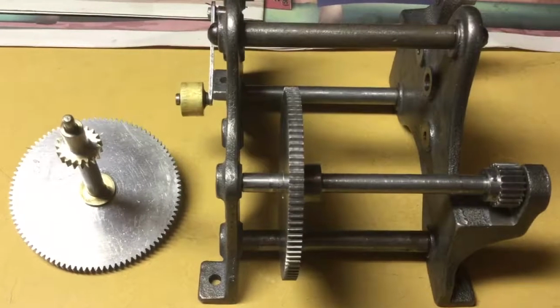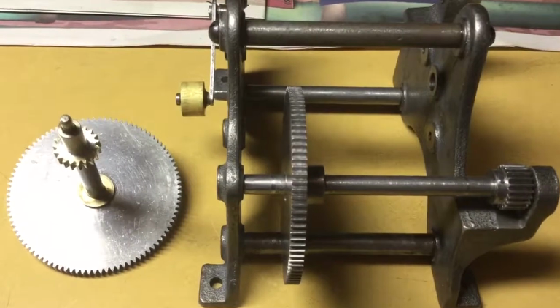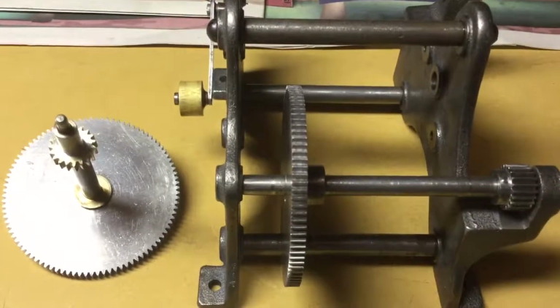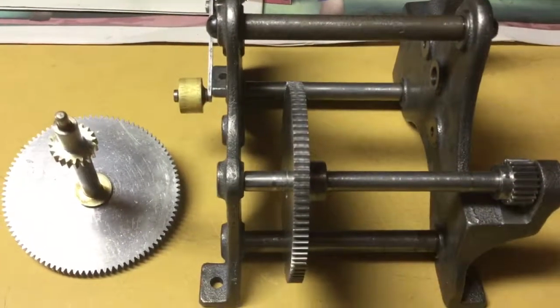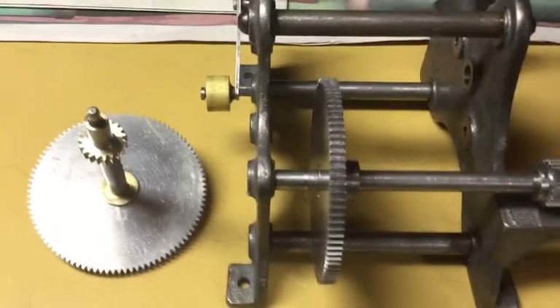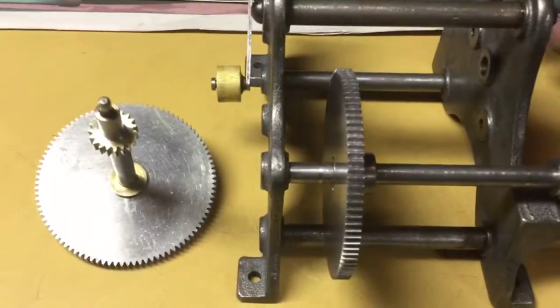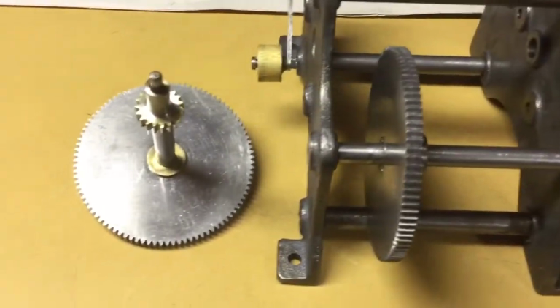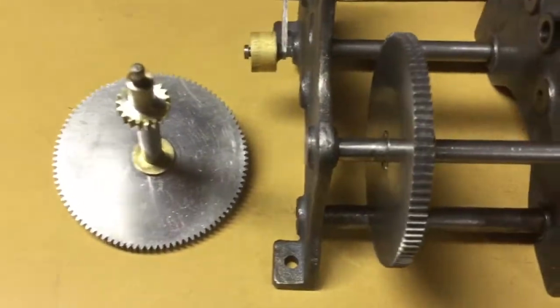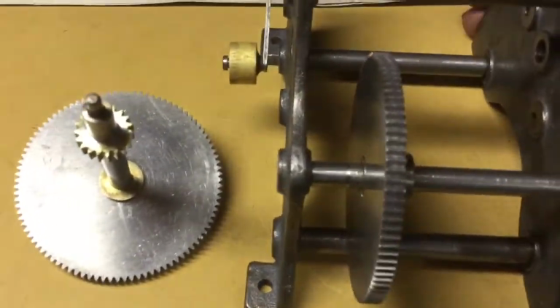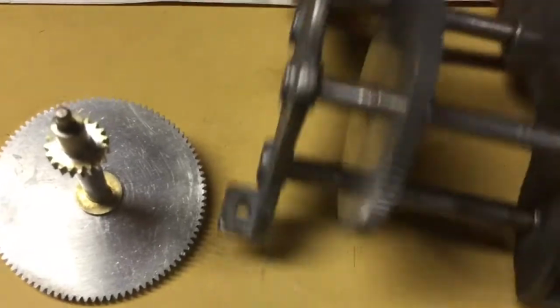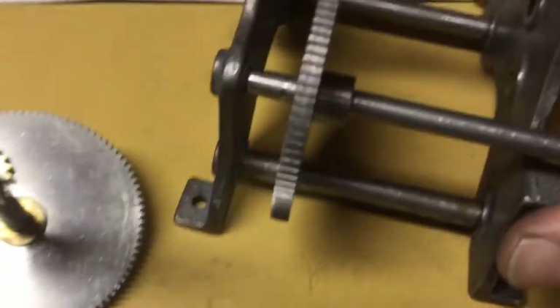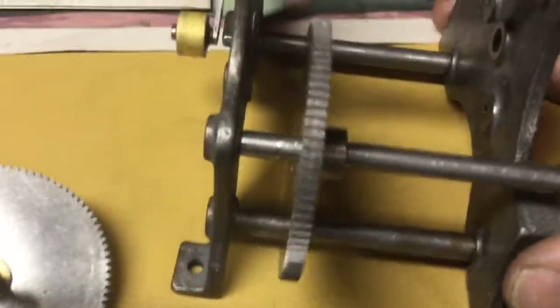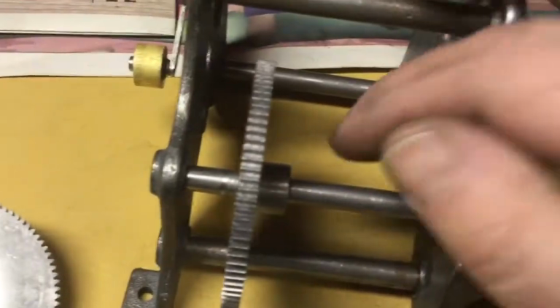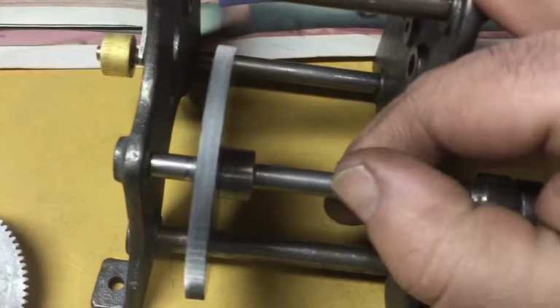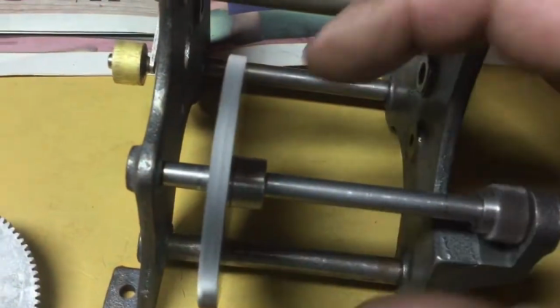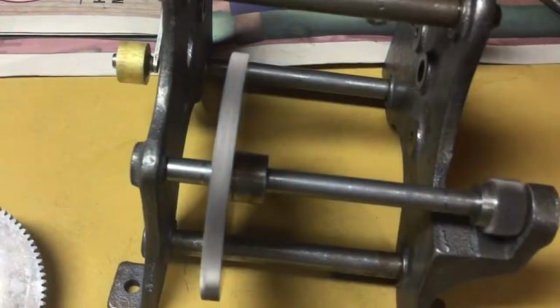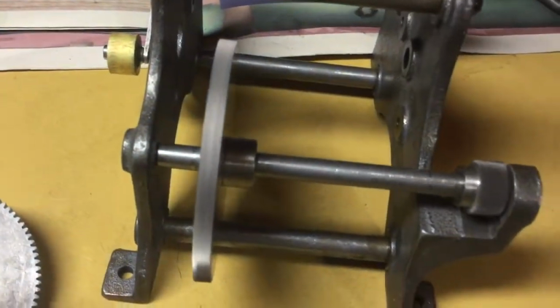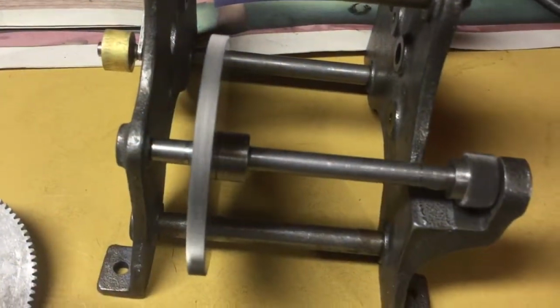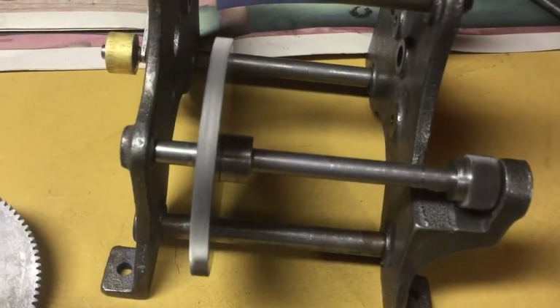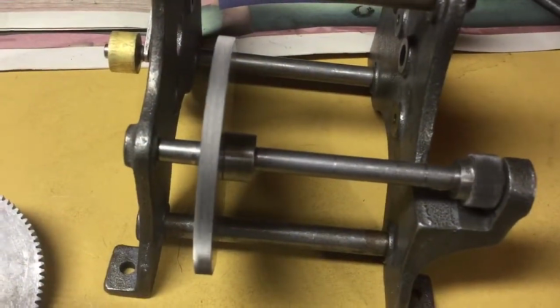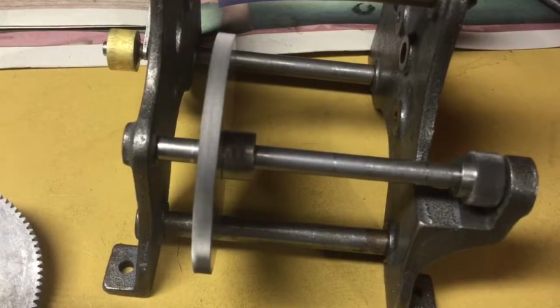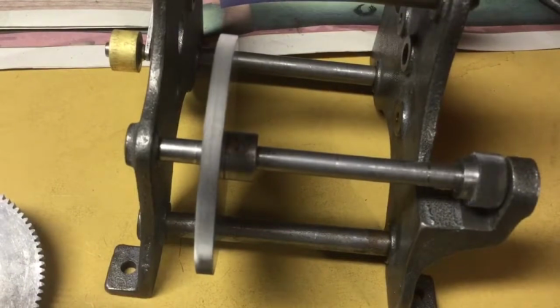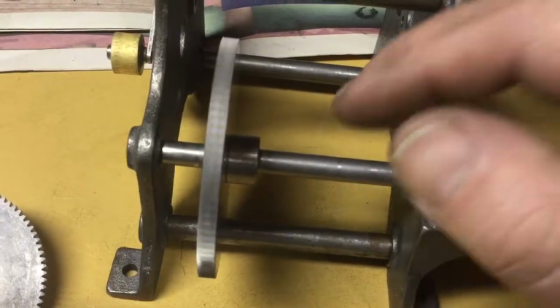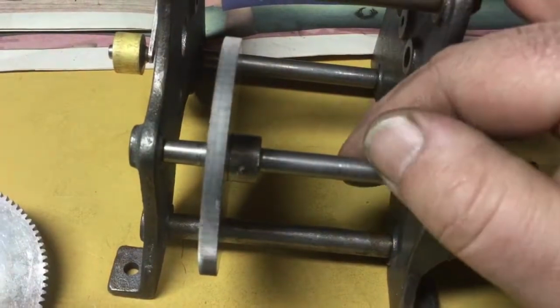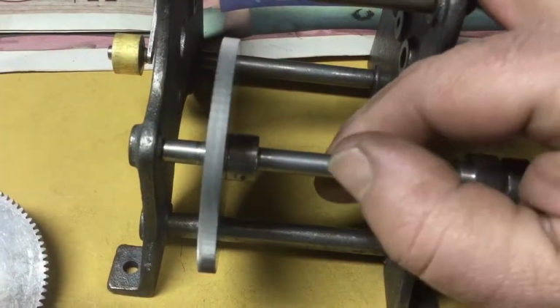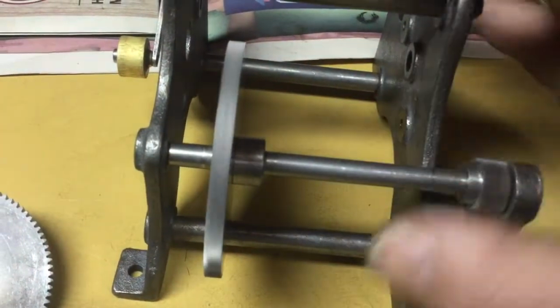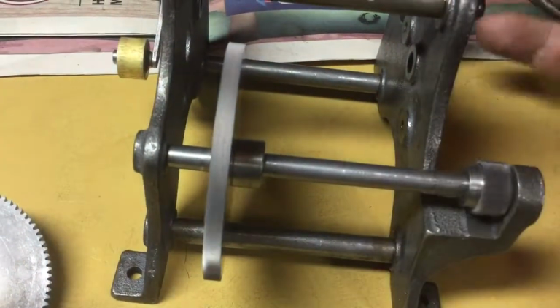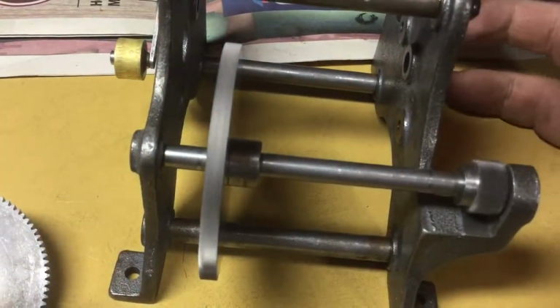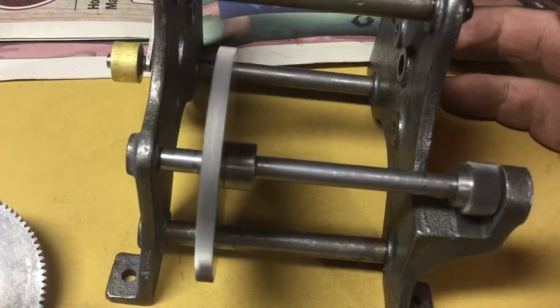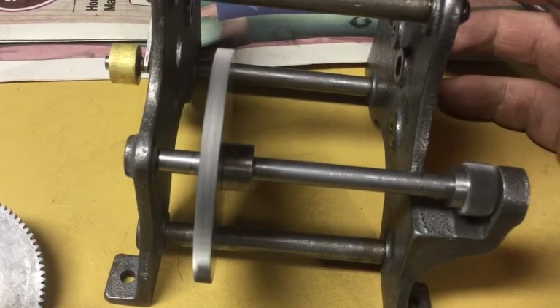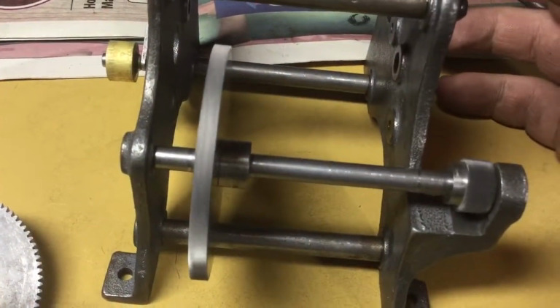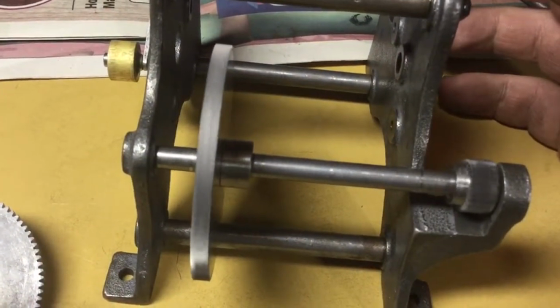This is an update on the Edison home model D motor. I have this trued up pretty good — as good as it's gonna get. I've had it in and out of the lathe a couple of times.